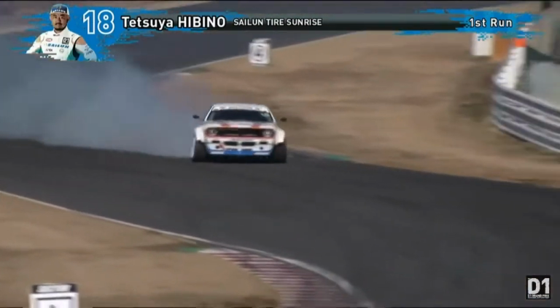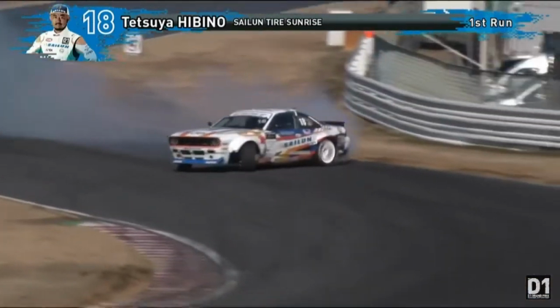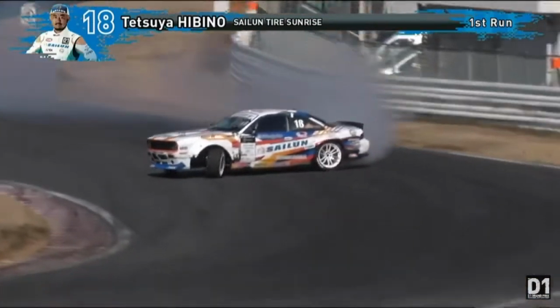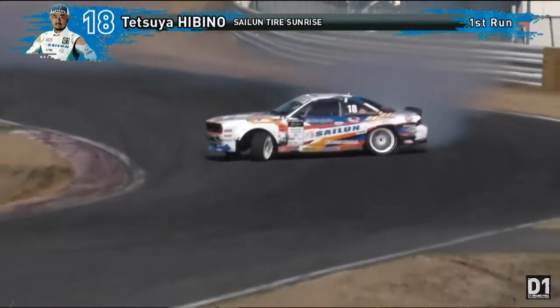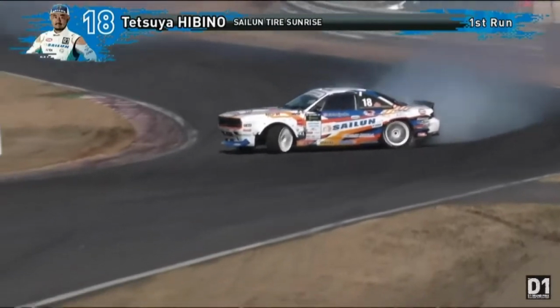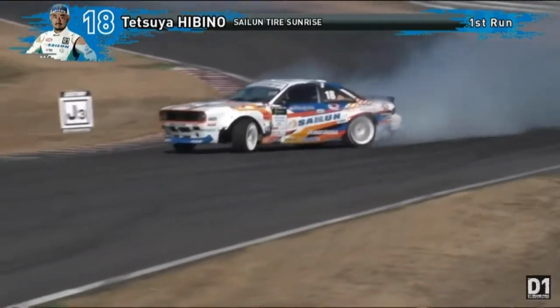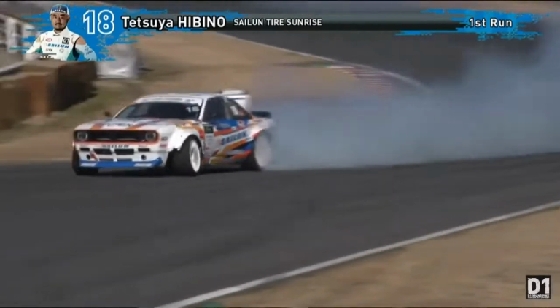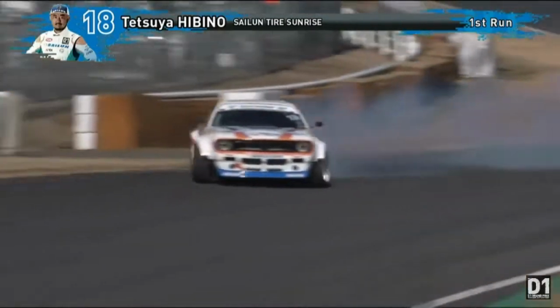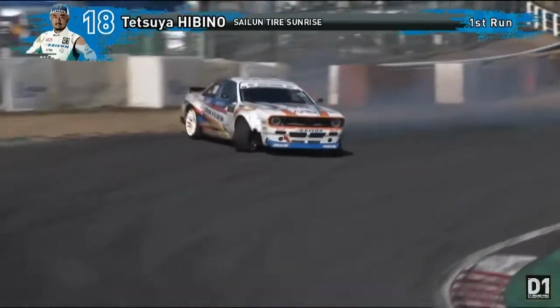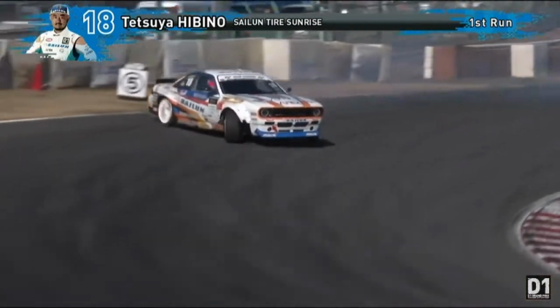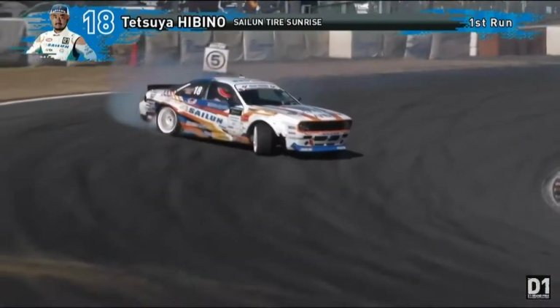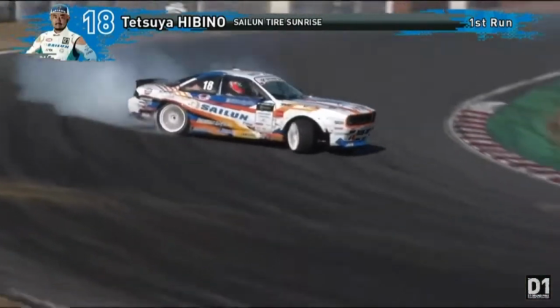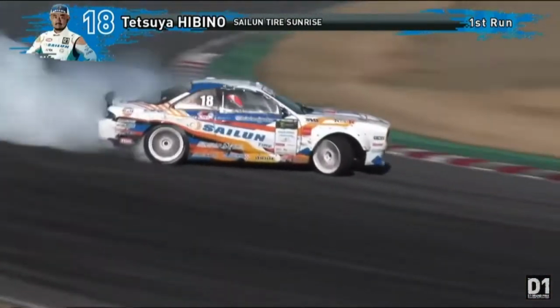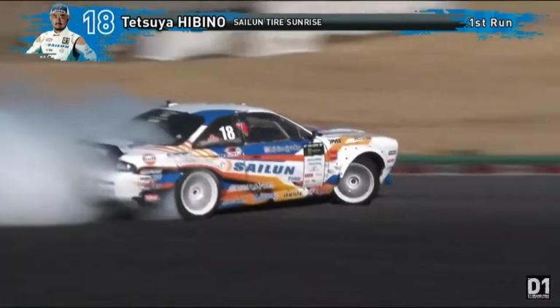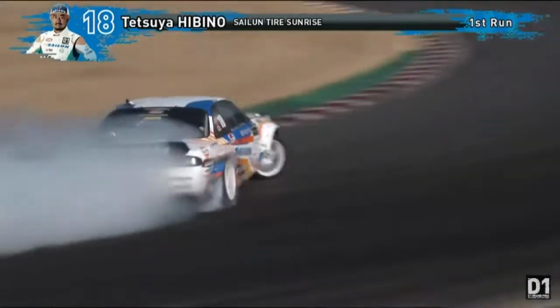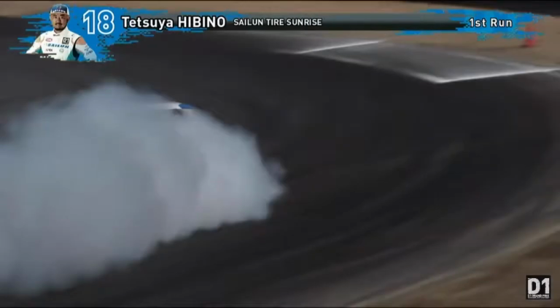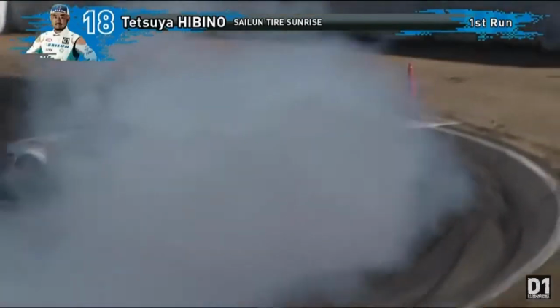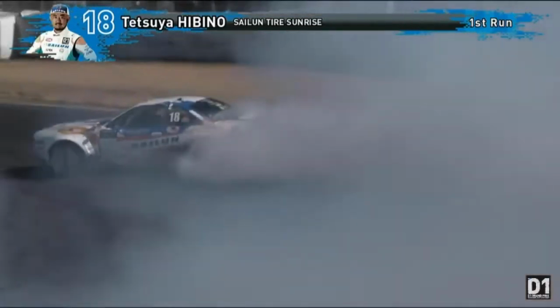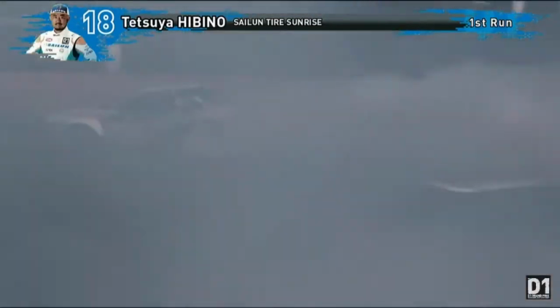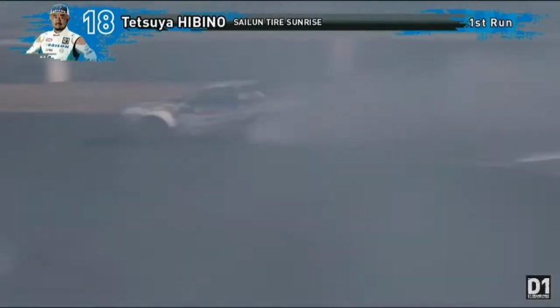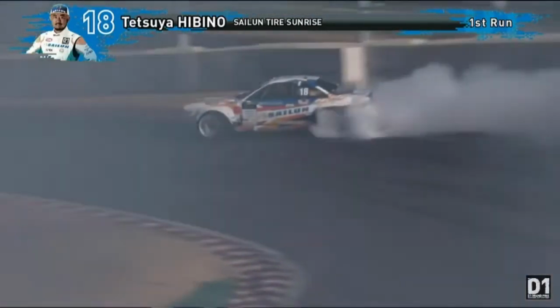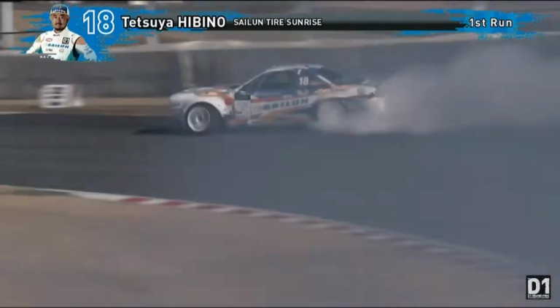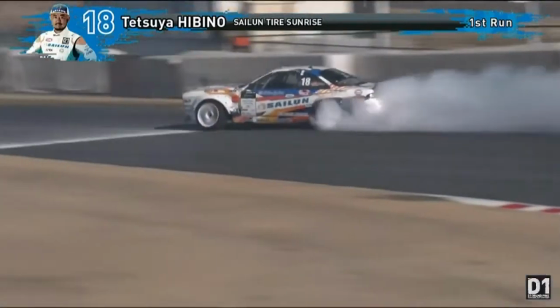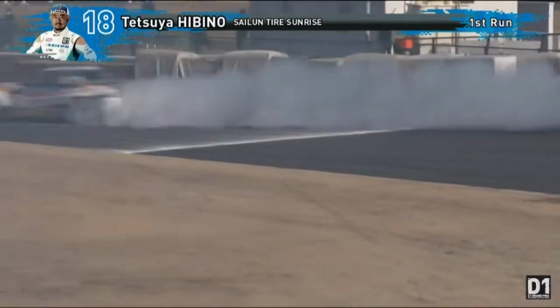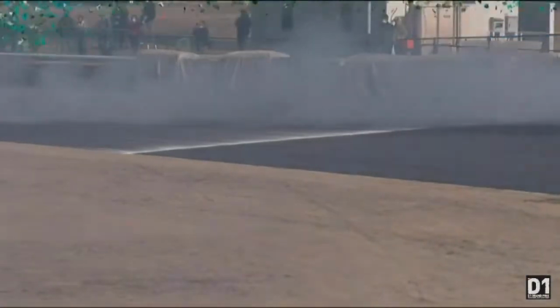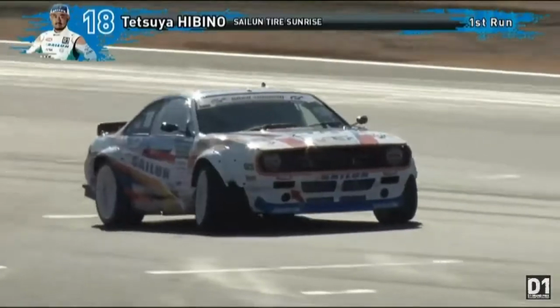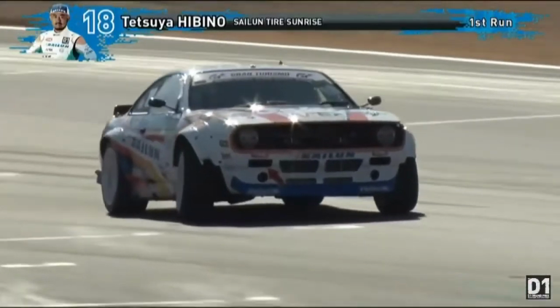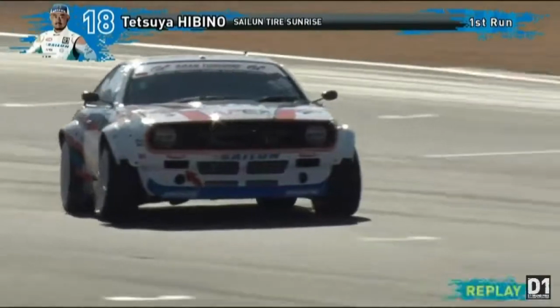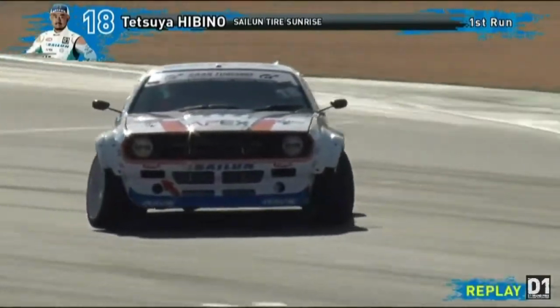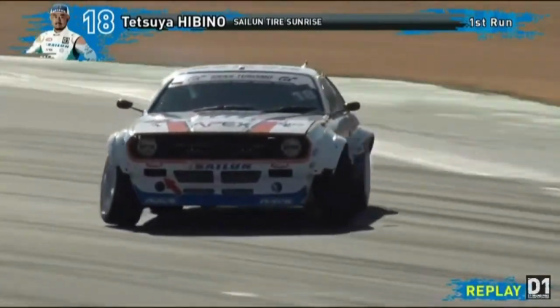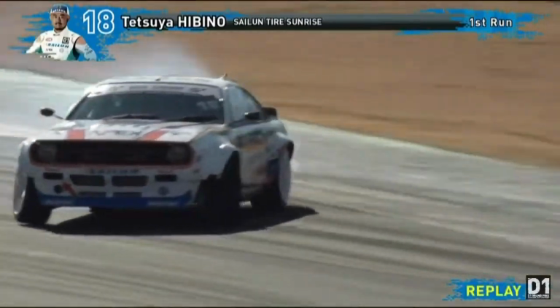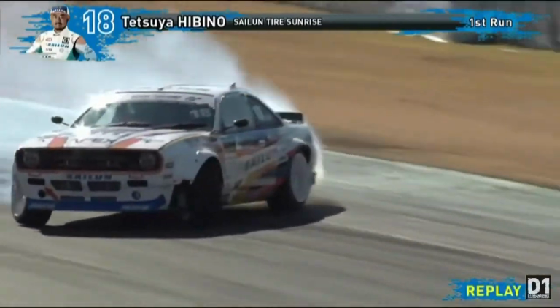Flick it back. Huge angle. Early on the accelerator, too. Driving out to the outer clipping zone over the finish line. Going to qualify from this — it's safe to say.